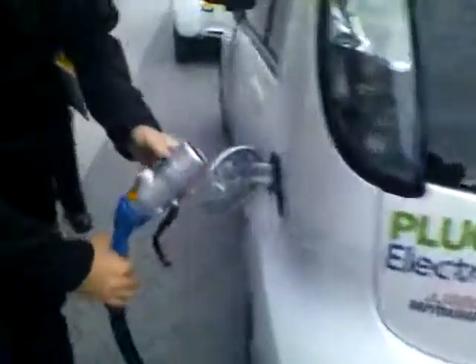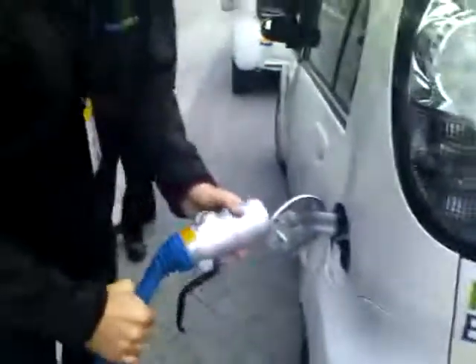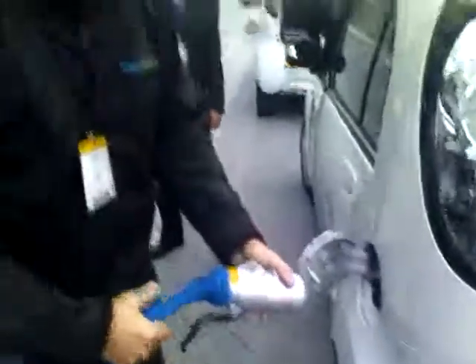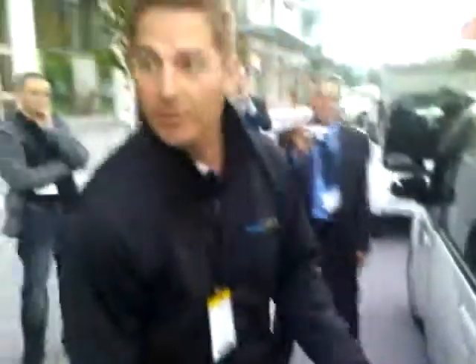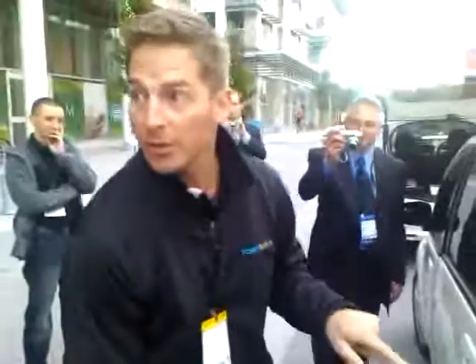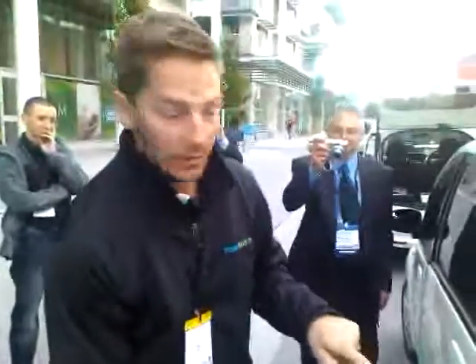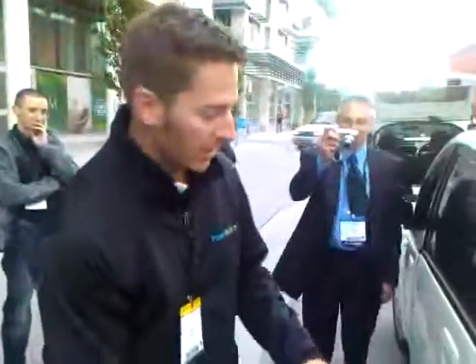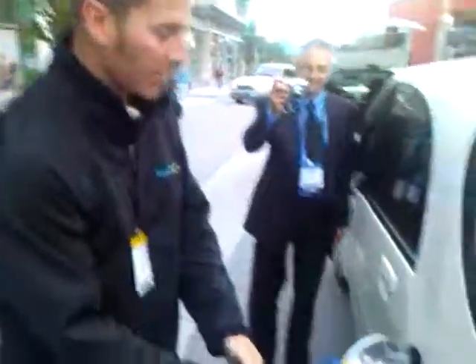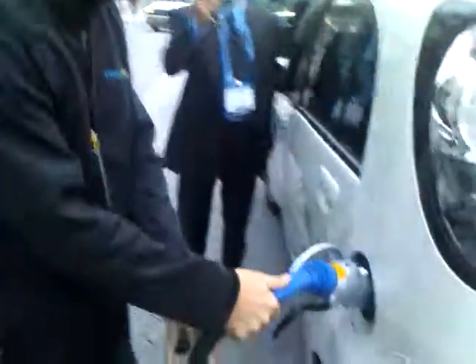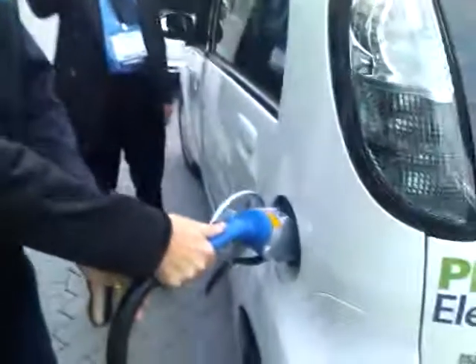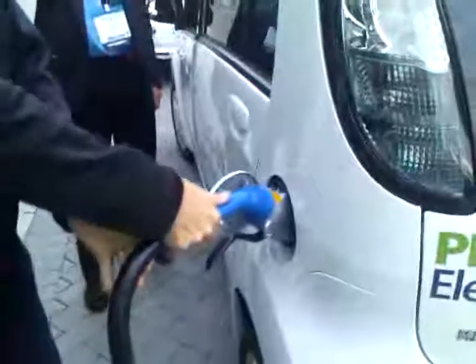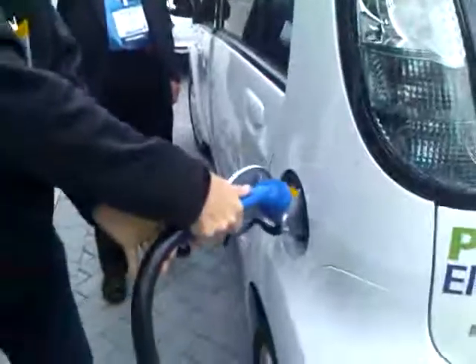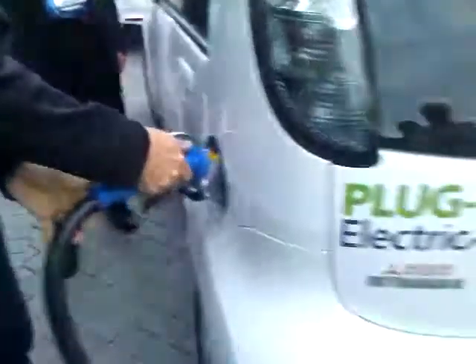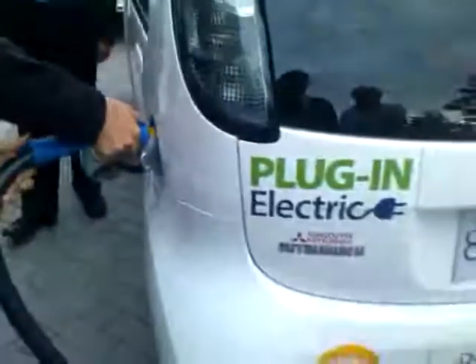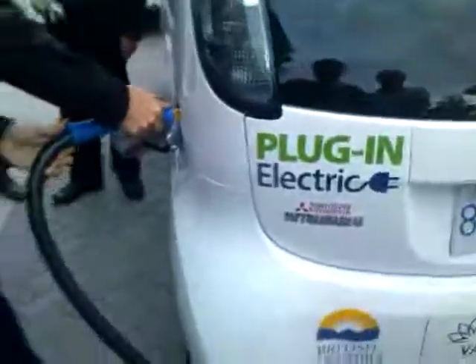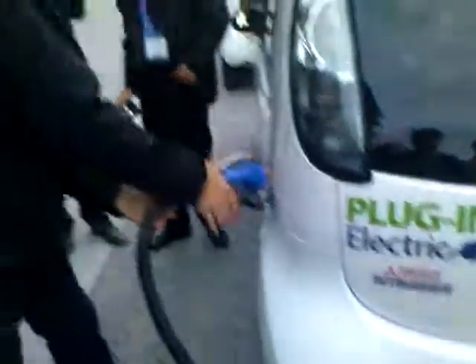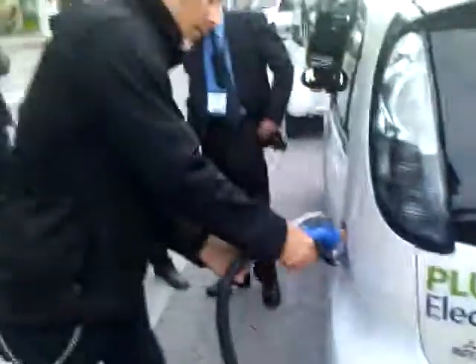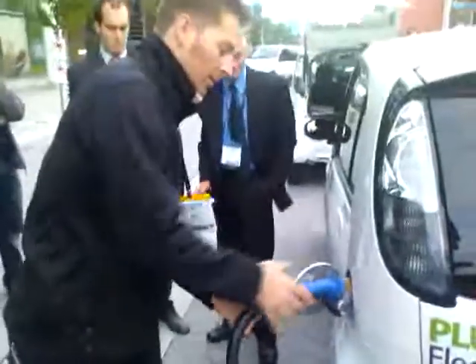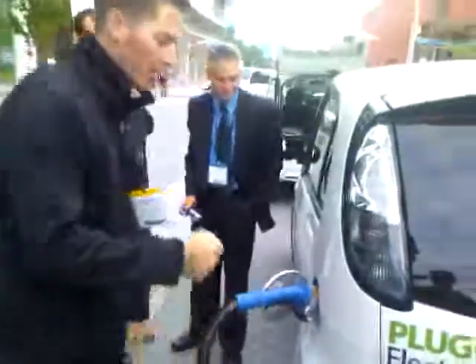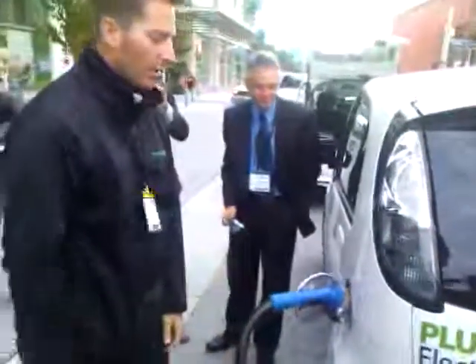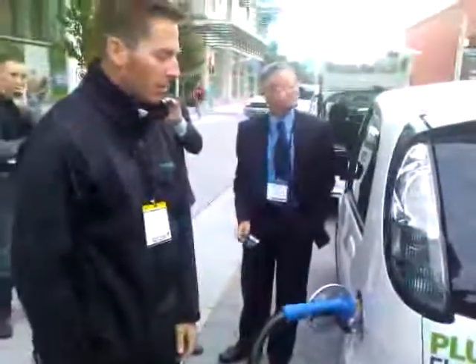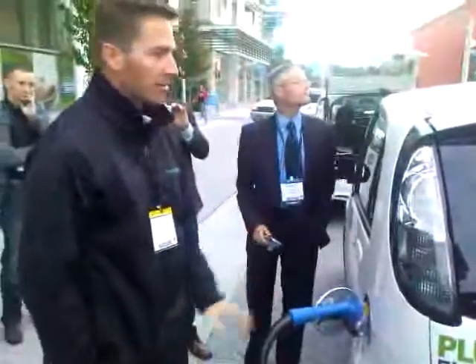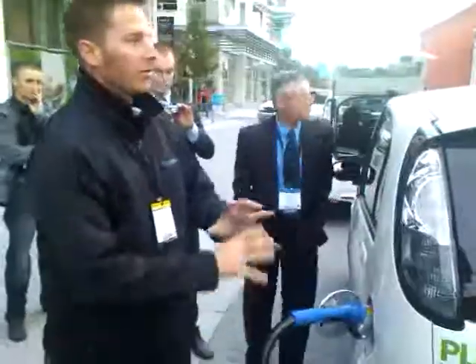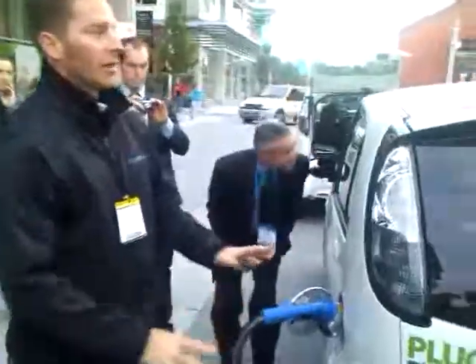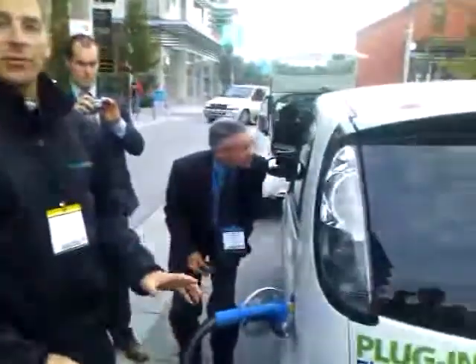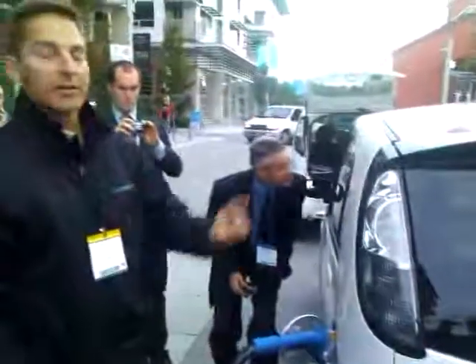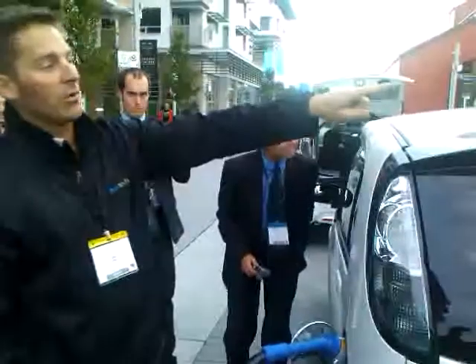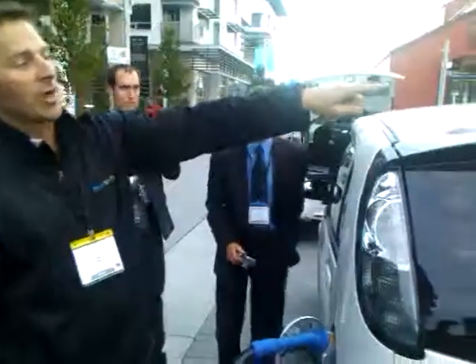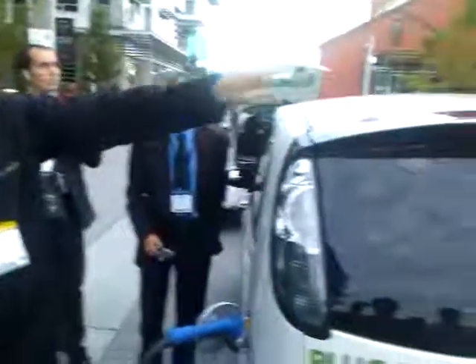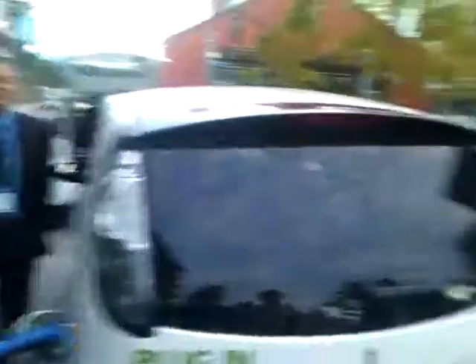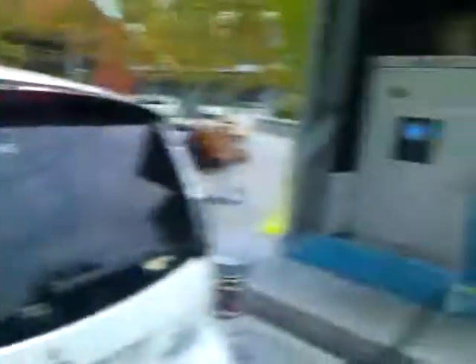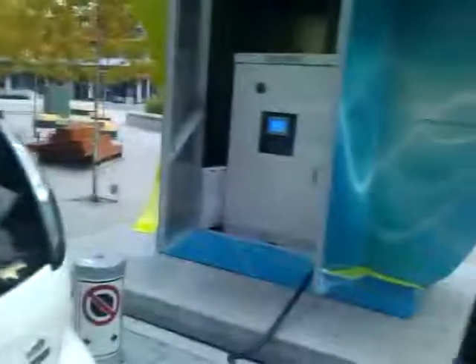So everybody's had a chance to look in here and see how this thing works, right? So the connector just presses in, a little squeeze to lock it in place. Now that the connector's in place, I go and interact with the little touch screen on the charger itself.